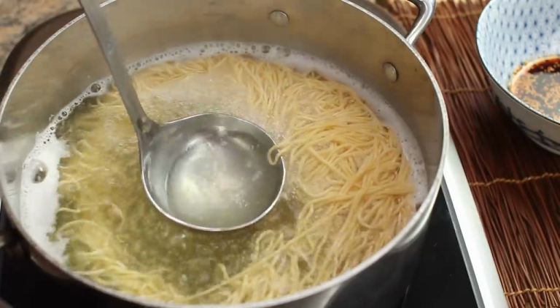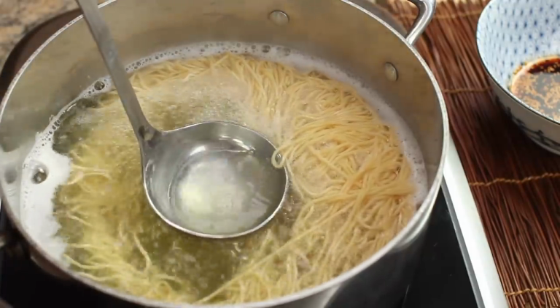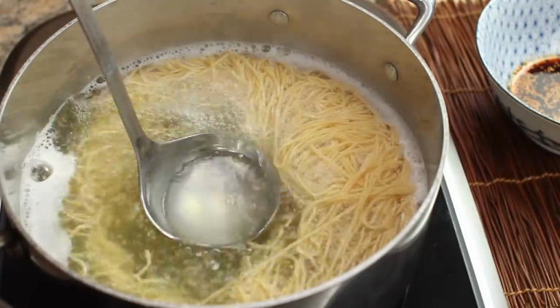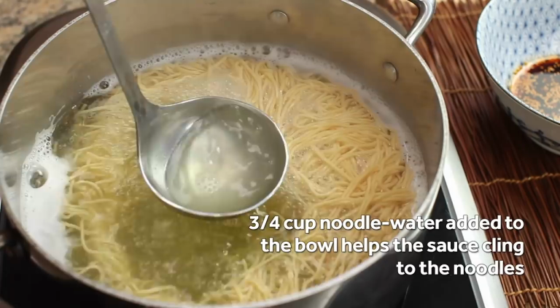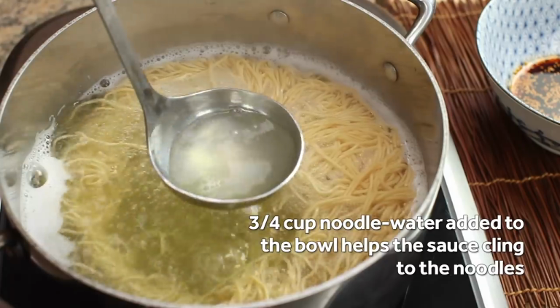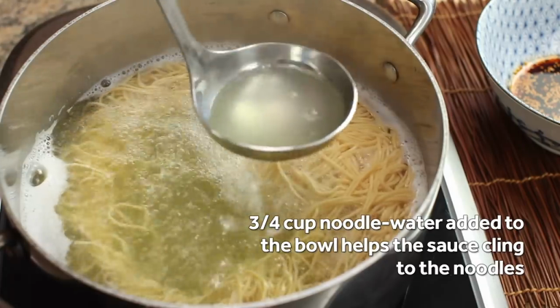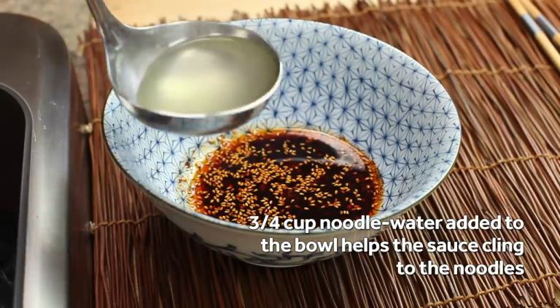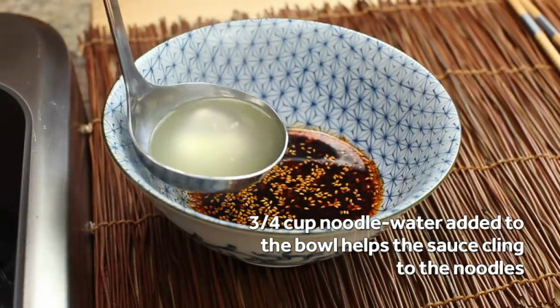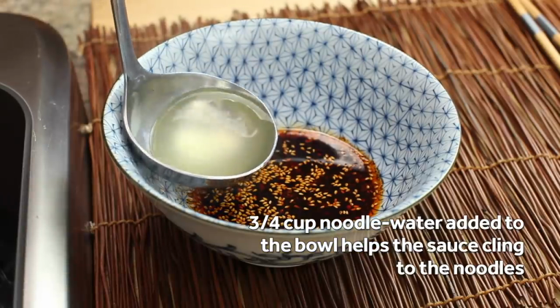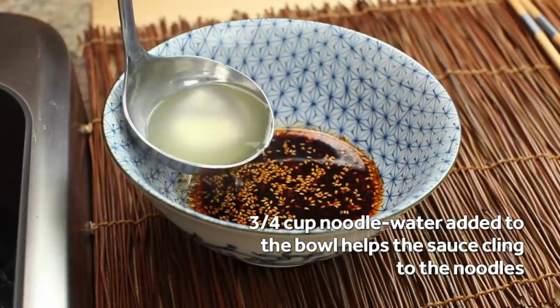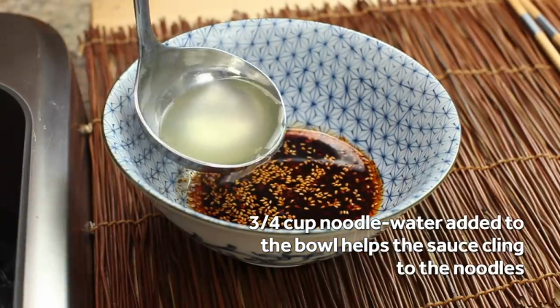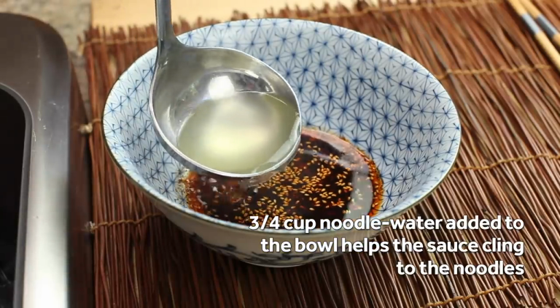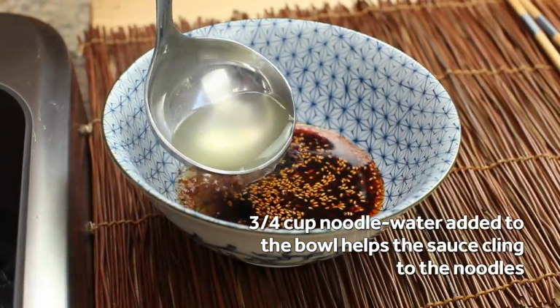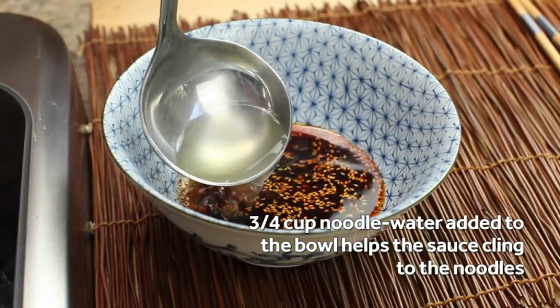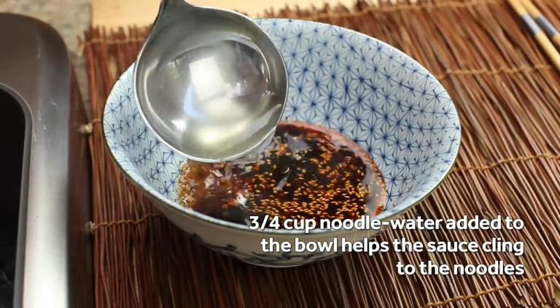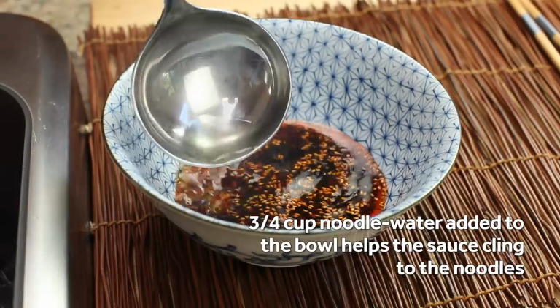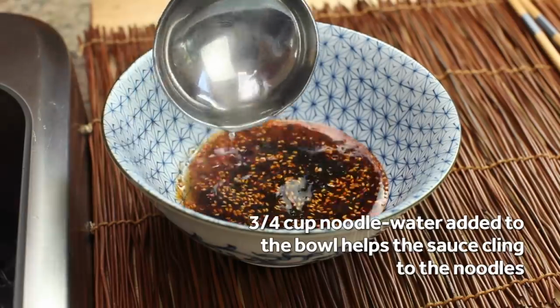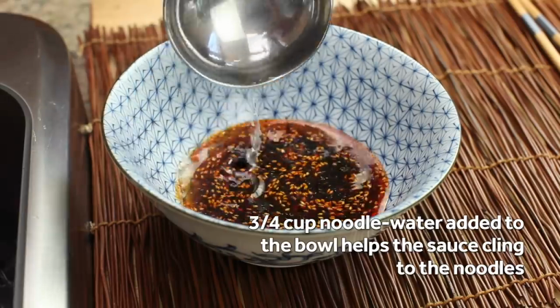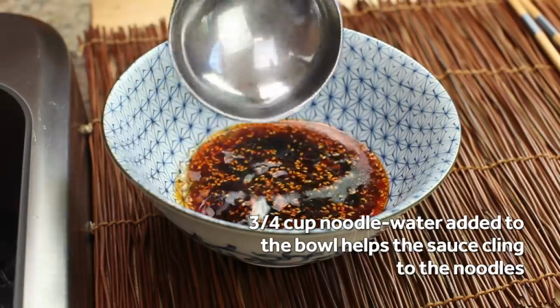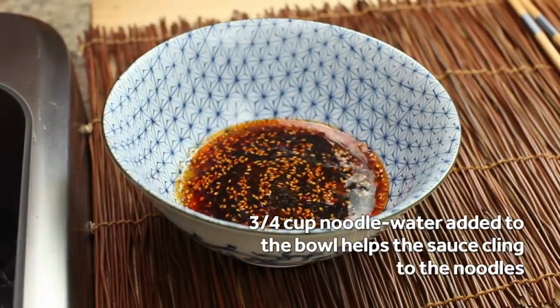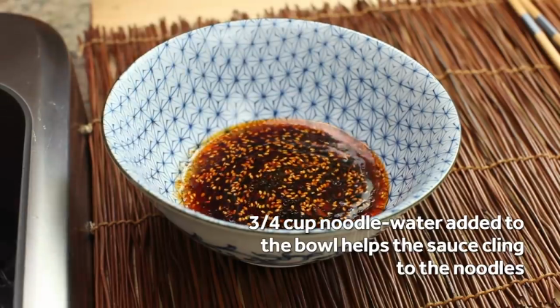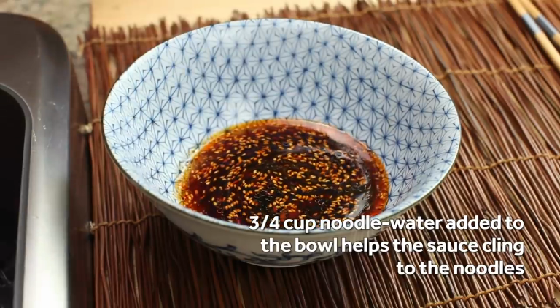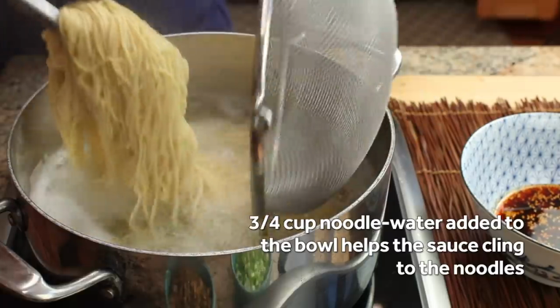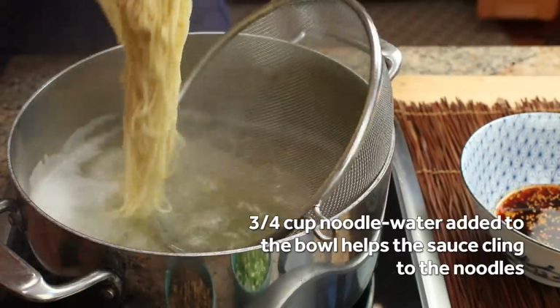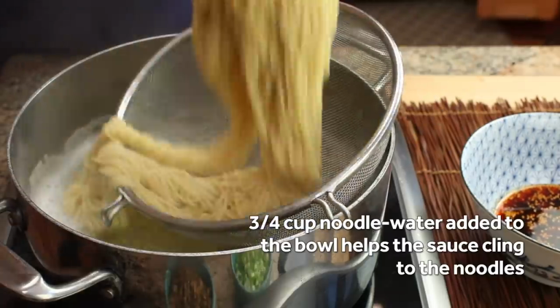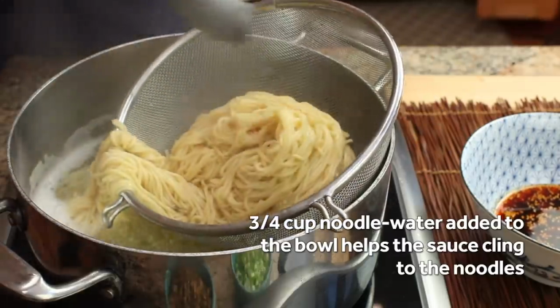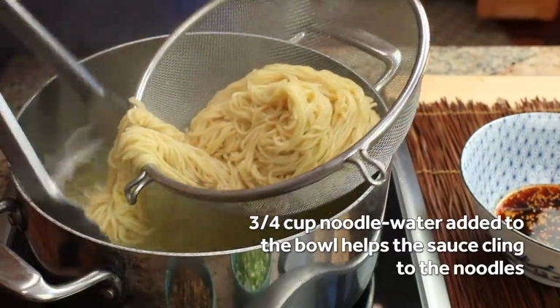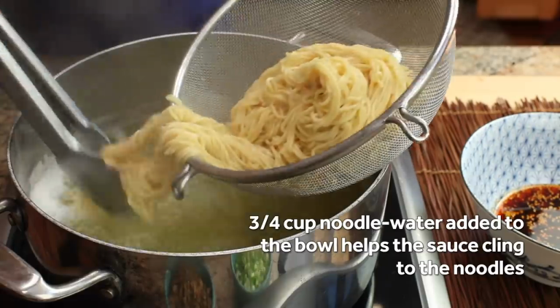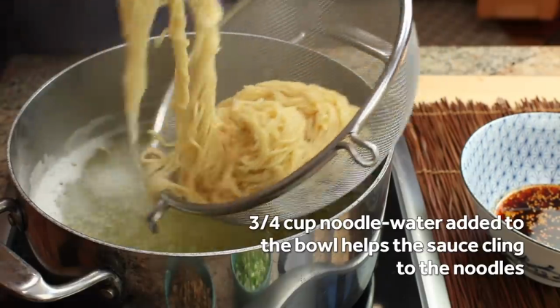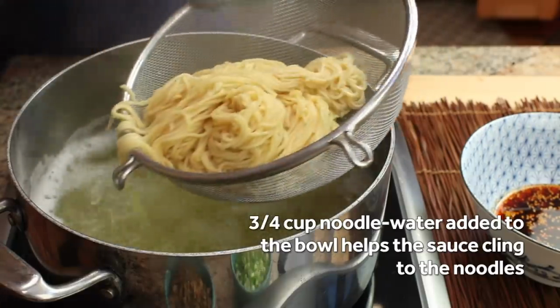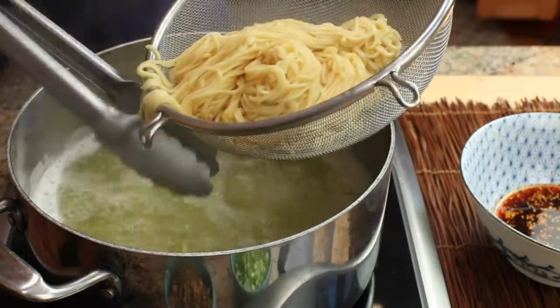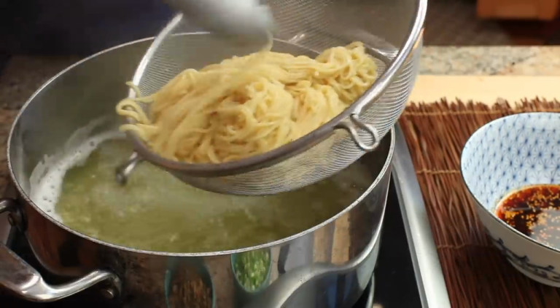When the noodles are cooked, use a ladle to transfer about three quarters of a cup of the cooking liquid to the serving bowl. This pasta cooking water dilutes the sauce to the right consistency and also helps it bind to the surface of the noodles better as you eat.